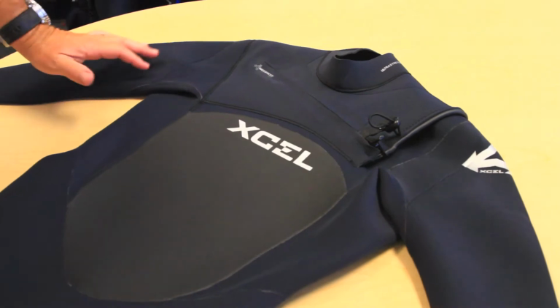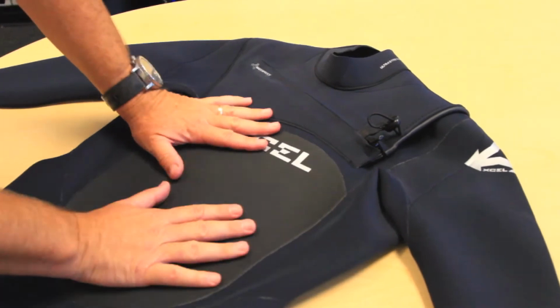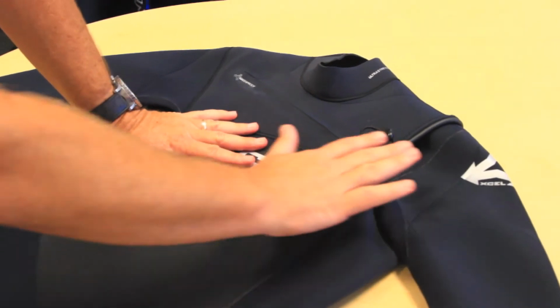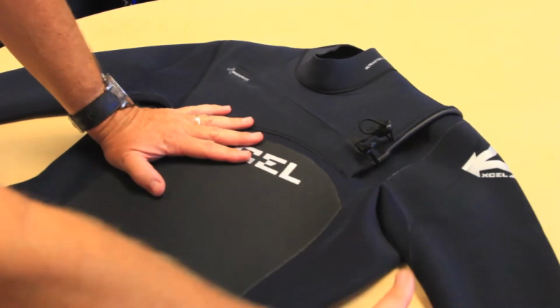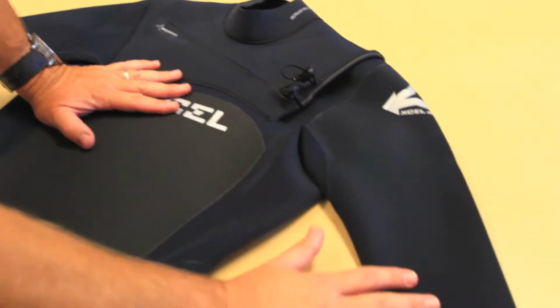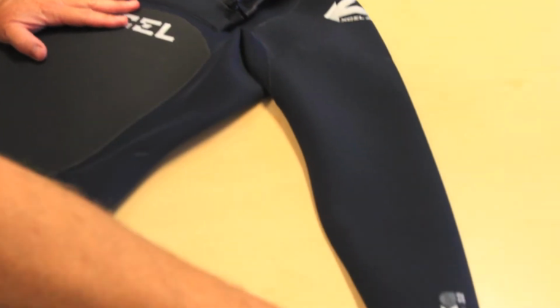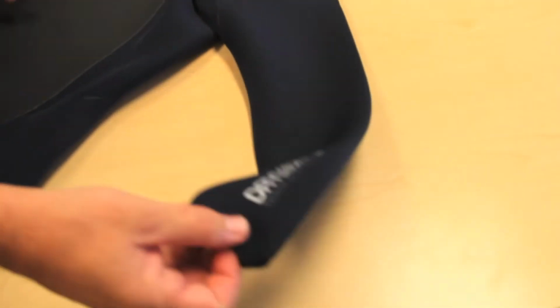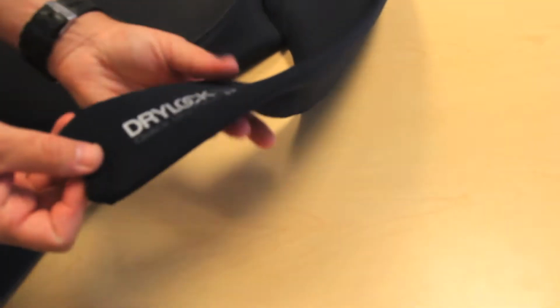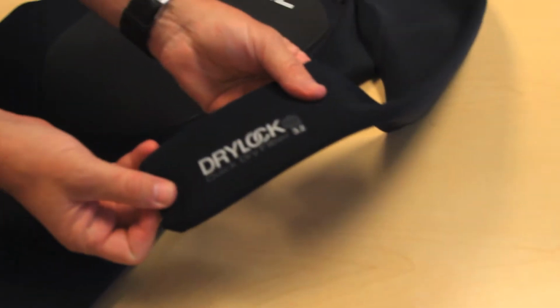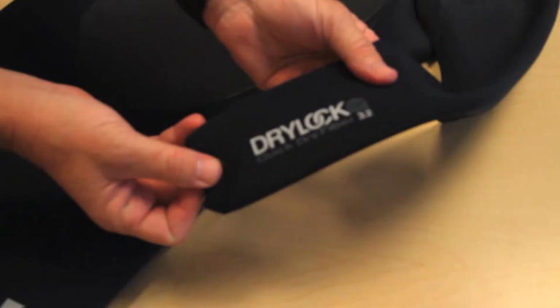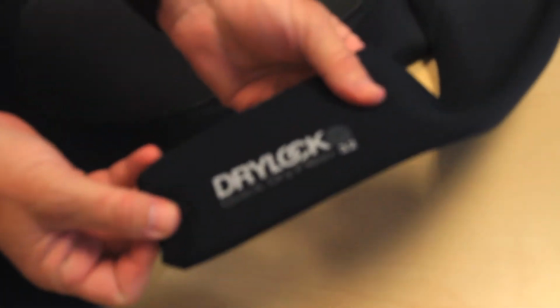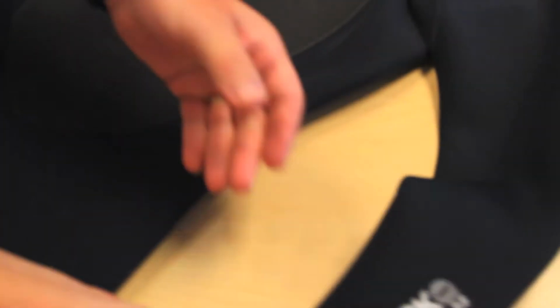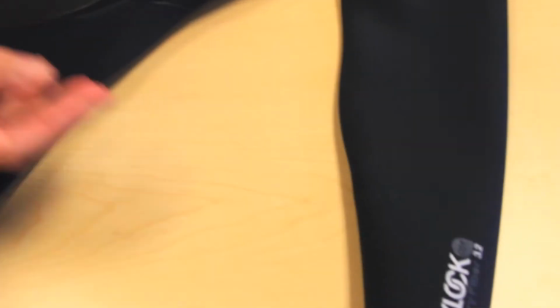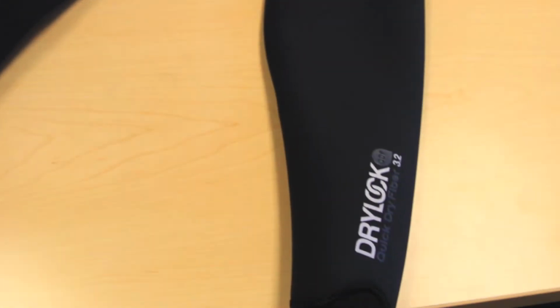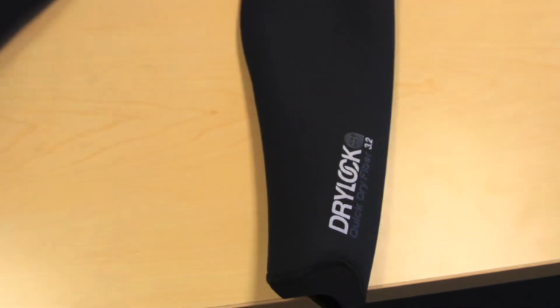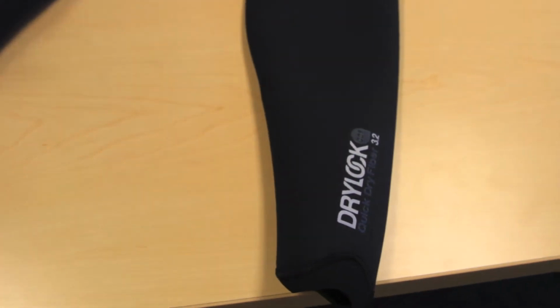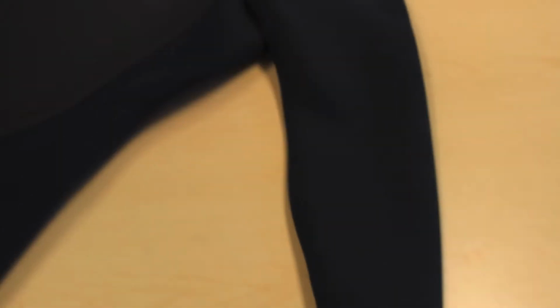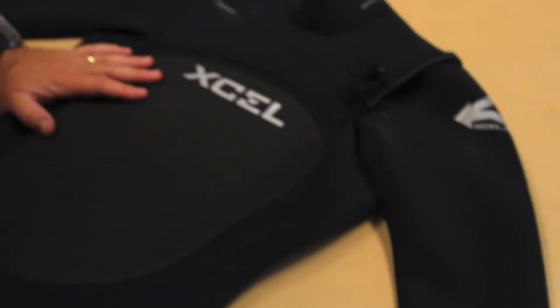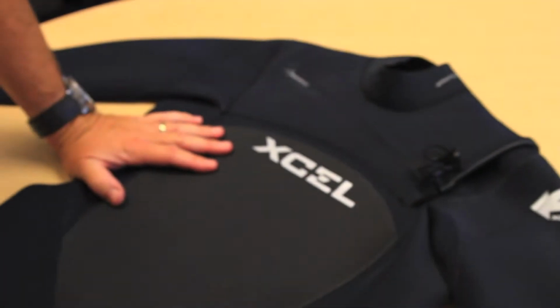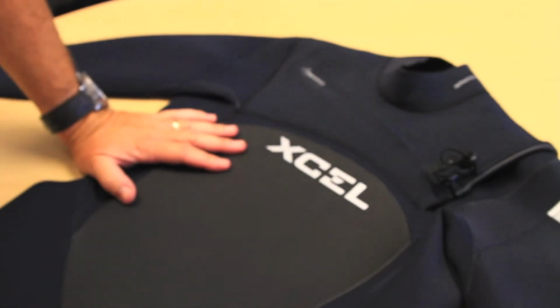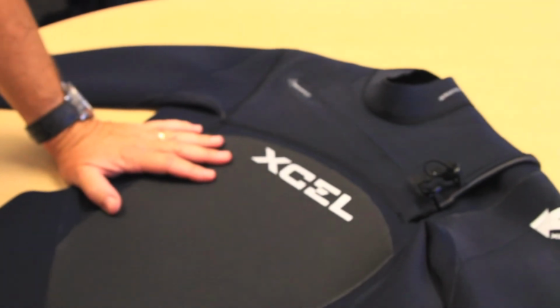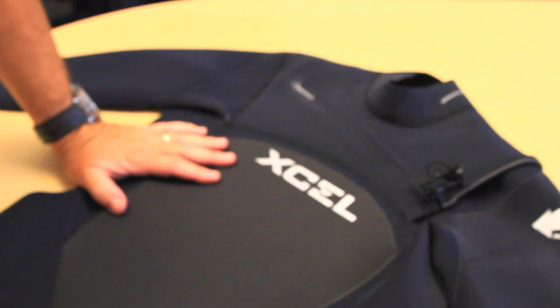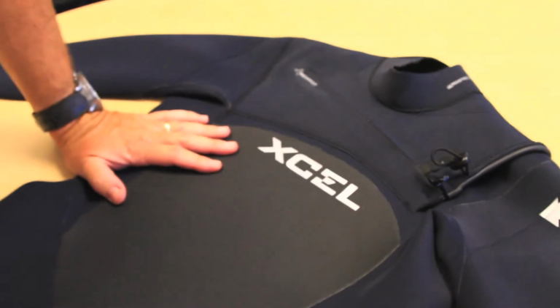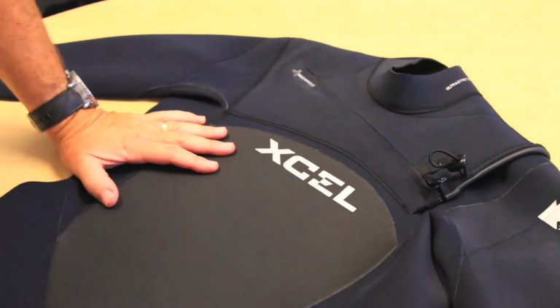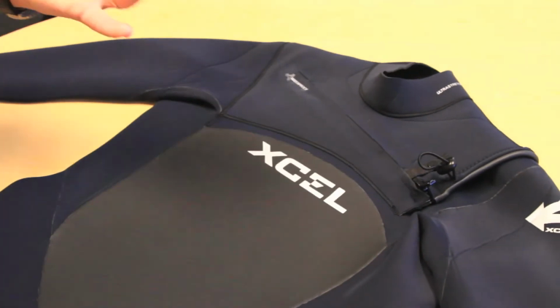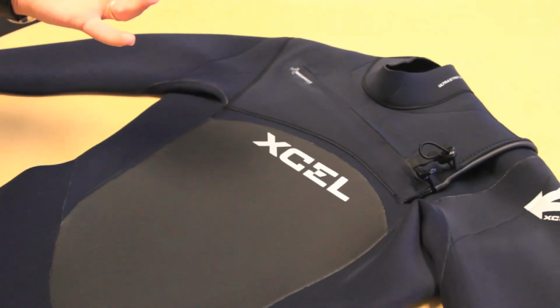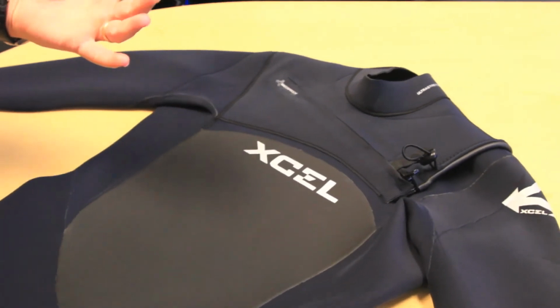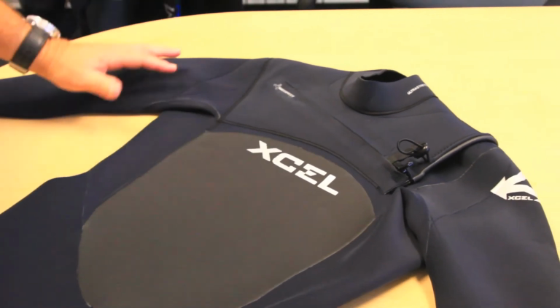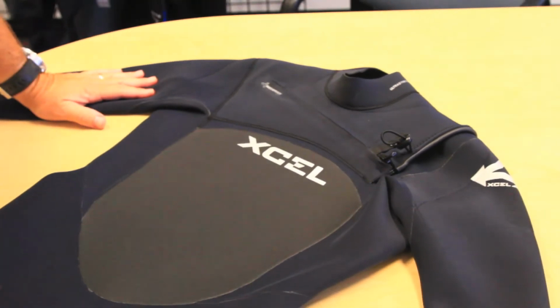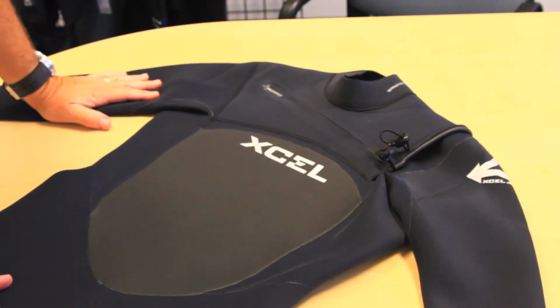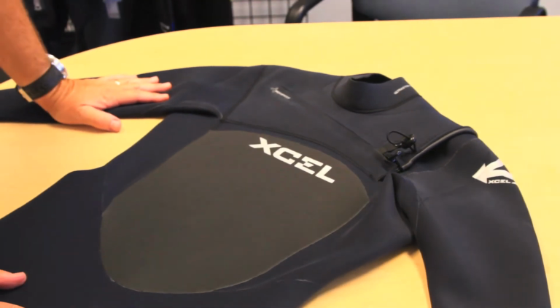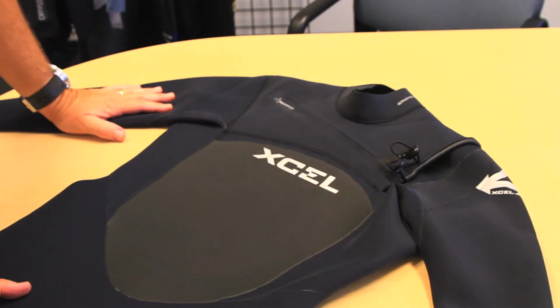The exterior material is called quick-dry fiber — you can see the label there. What that does is it's going to pull all the water moisture away from the suit, so it's going to drain out really nicely. It'll give you less wind shear when you're sitting in the lineup, and it'll also dry out for your next session a lot faster.